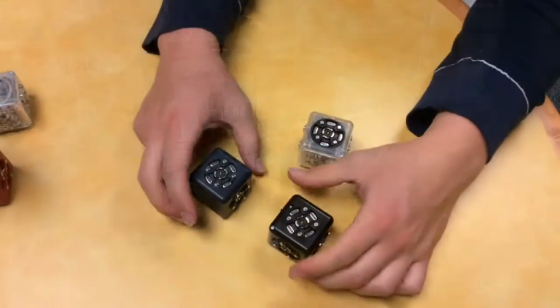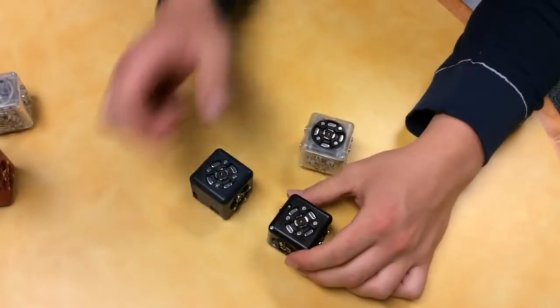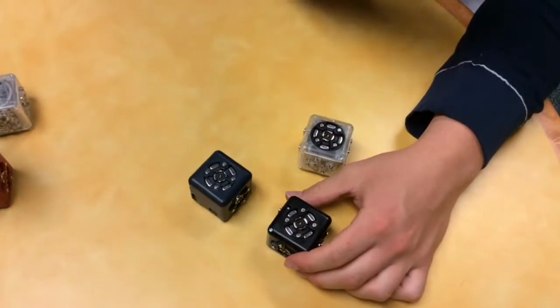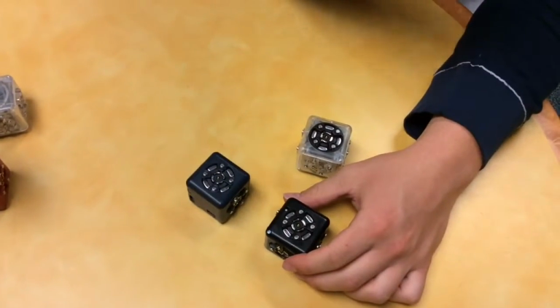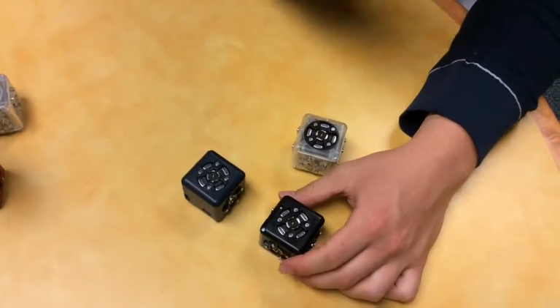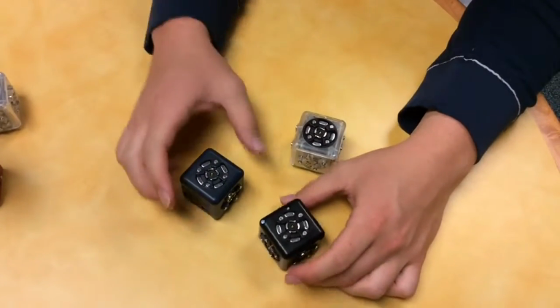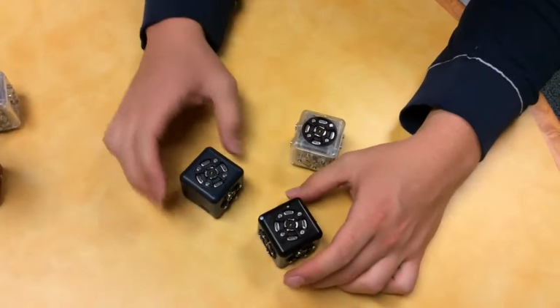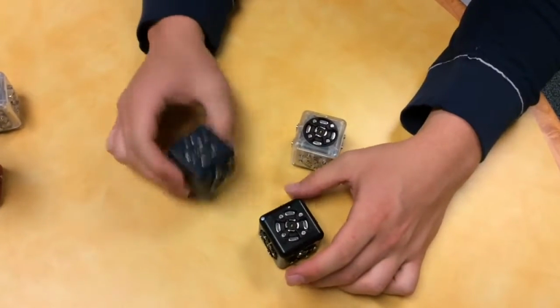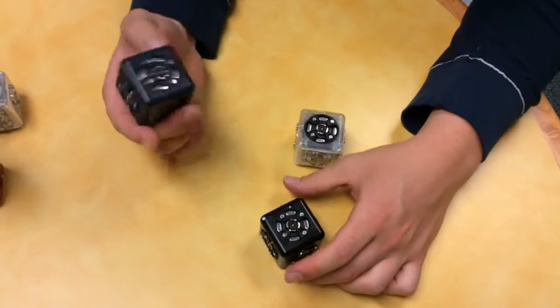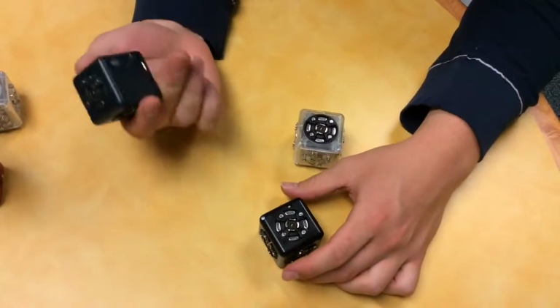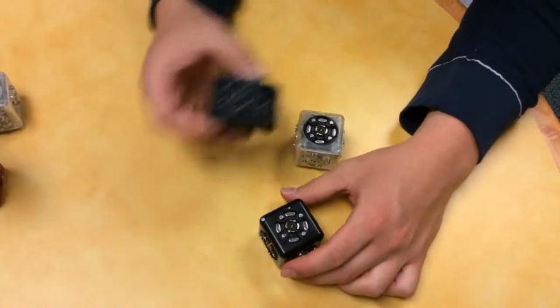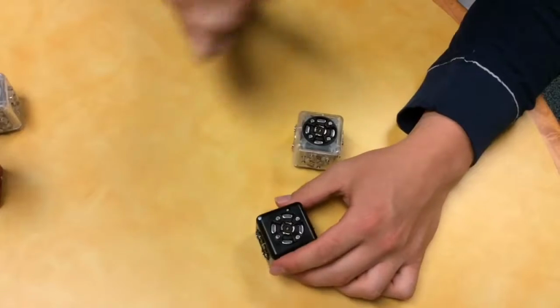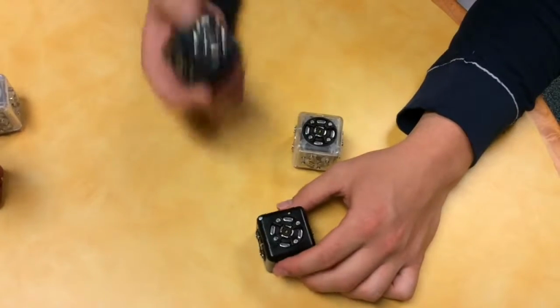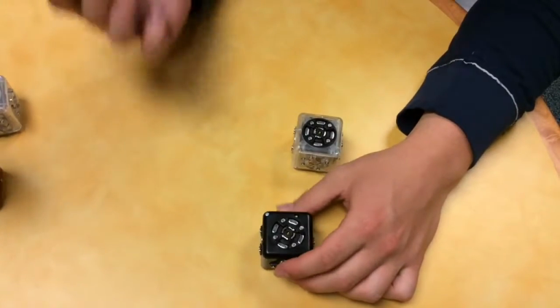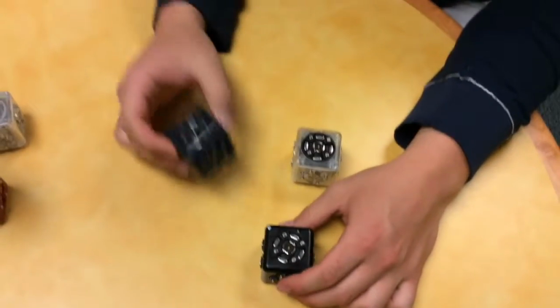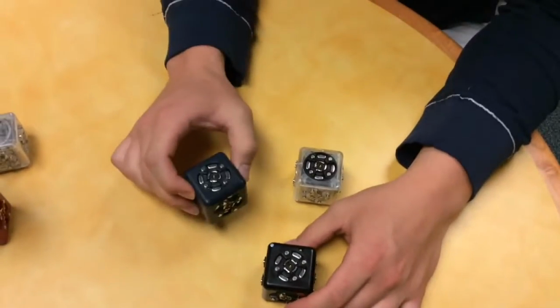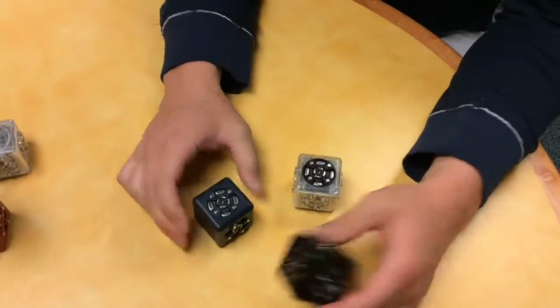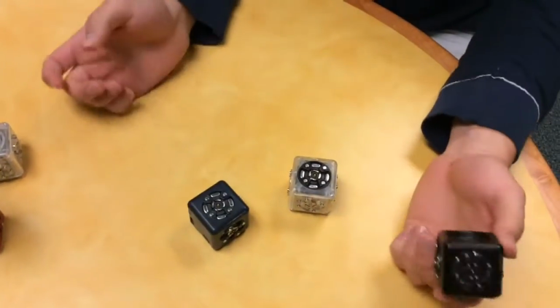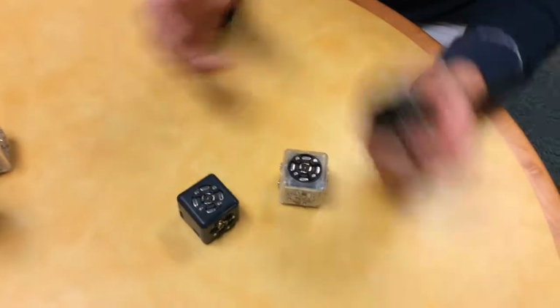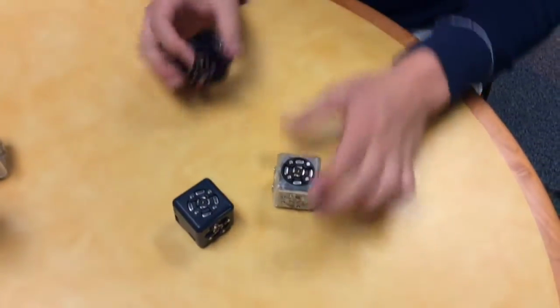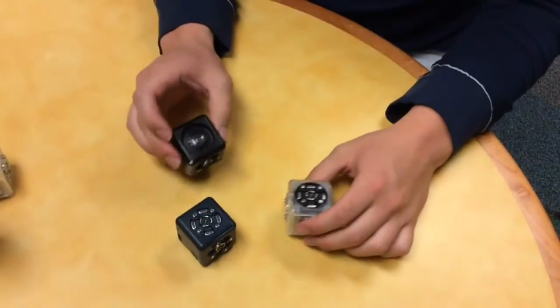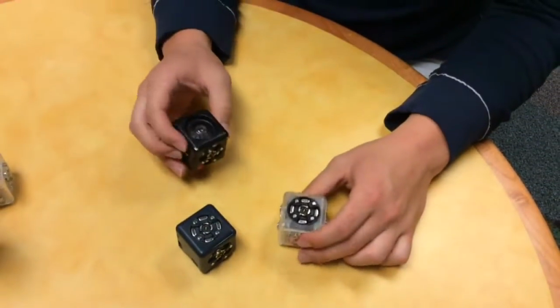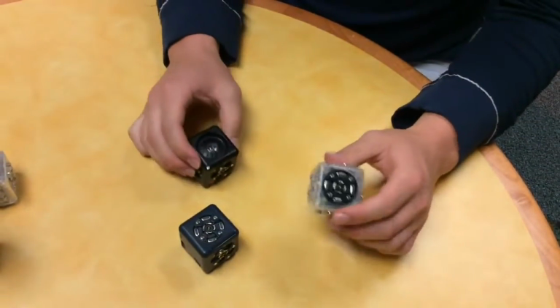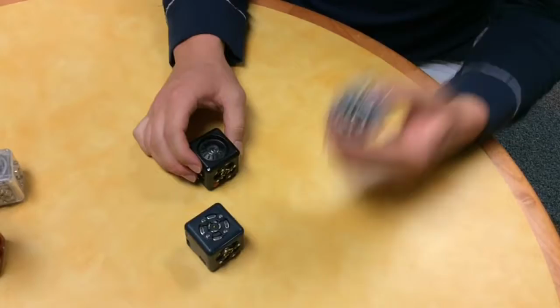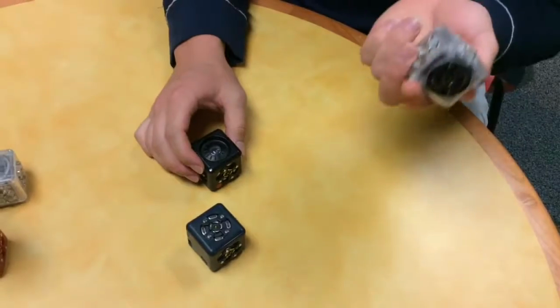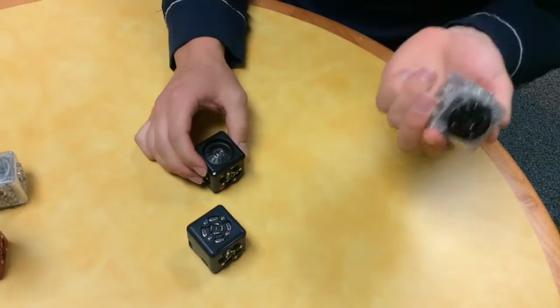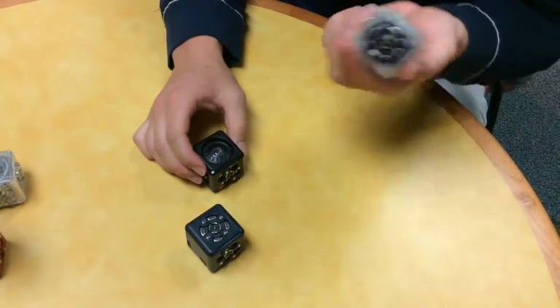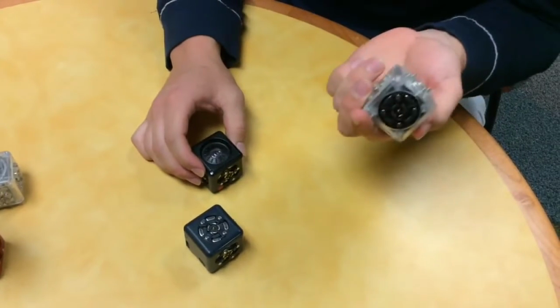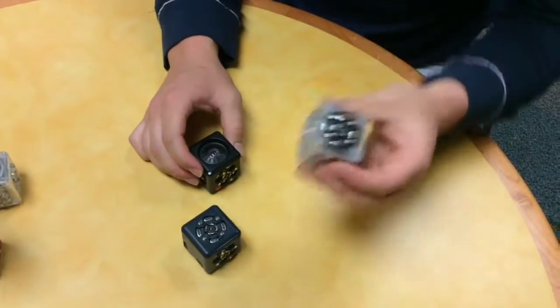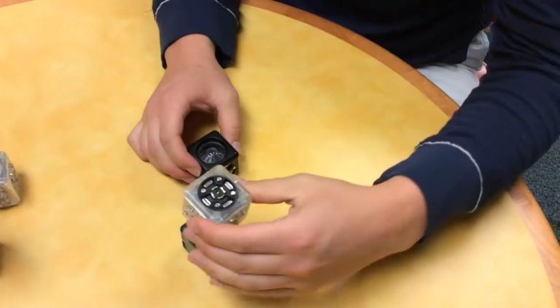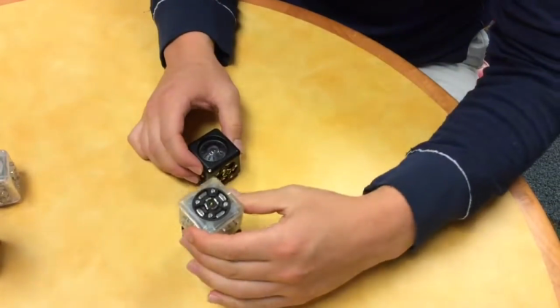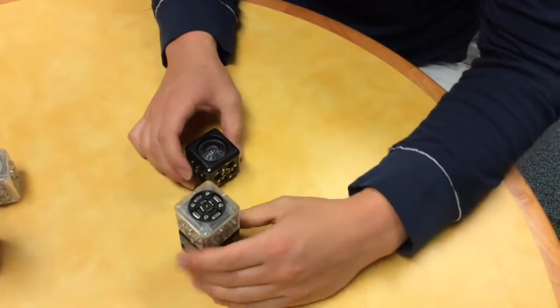Cubelets — you need three cubes to get going. First of all, the most important cube, possibly, would be the power cube. You're going to want that first. Next, you're going to need an action cube. I chose the rotate — it's one of my favorites. I'm going to put that on top of the power.